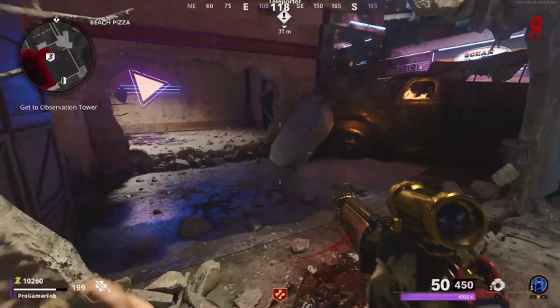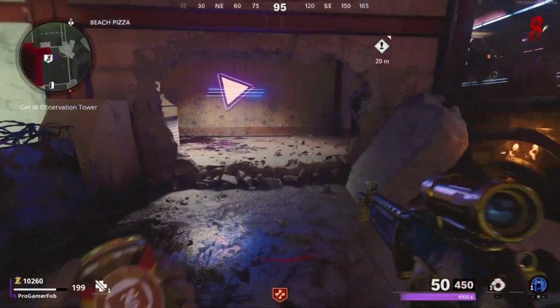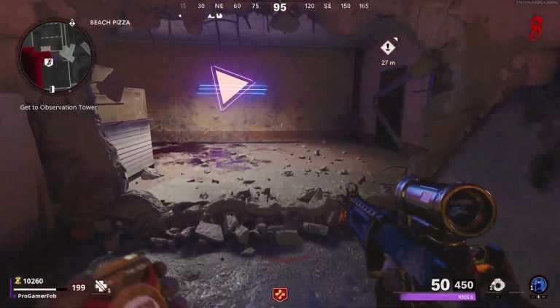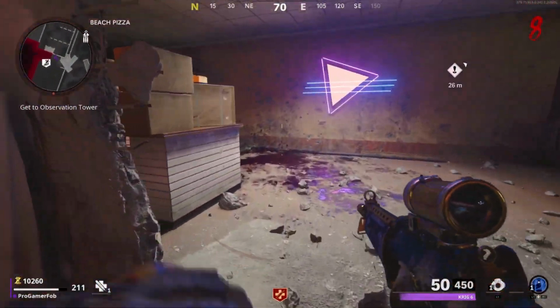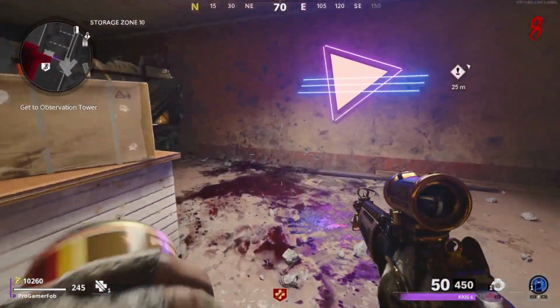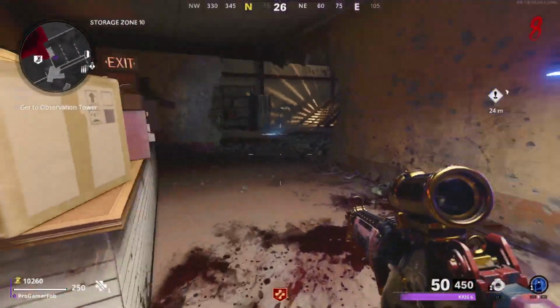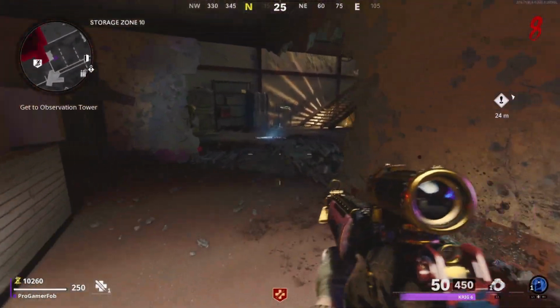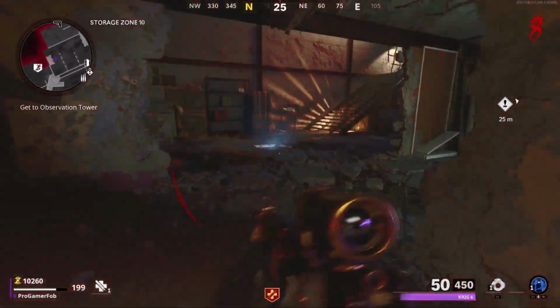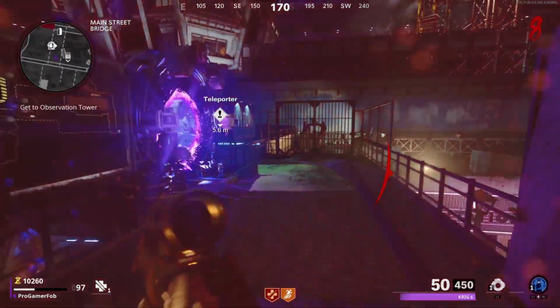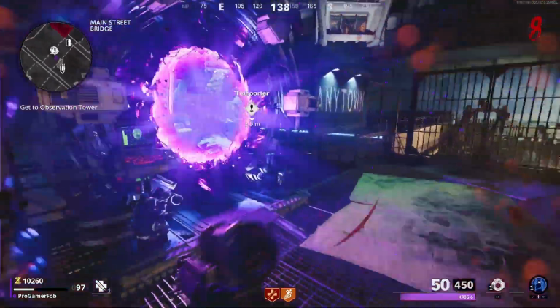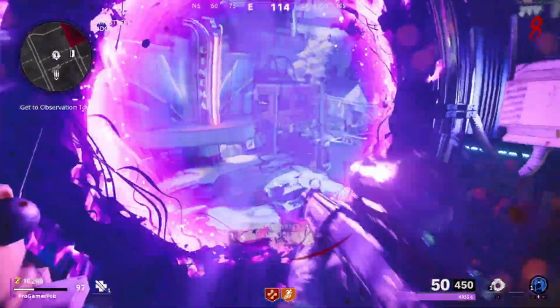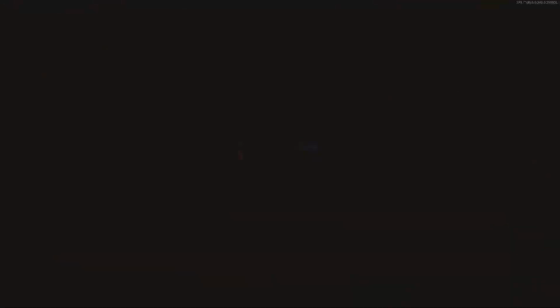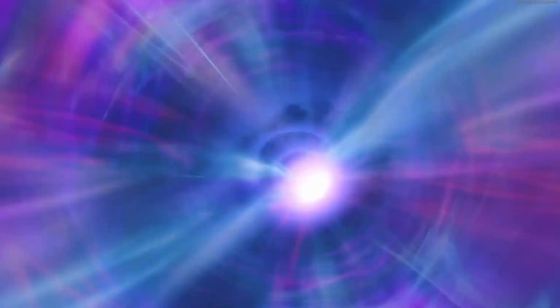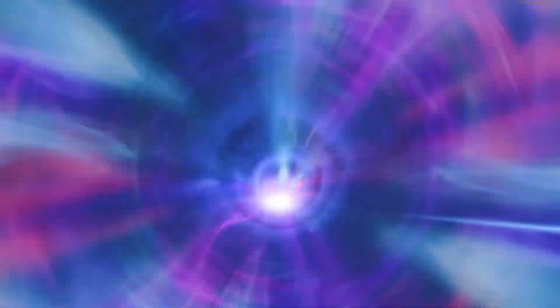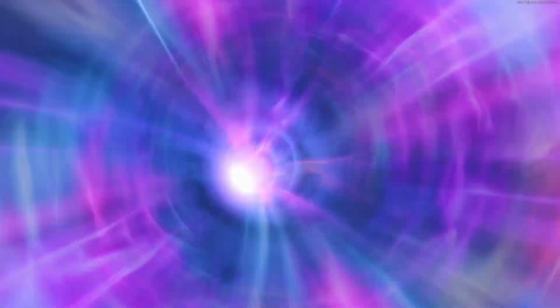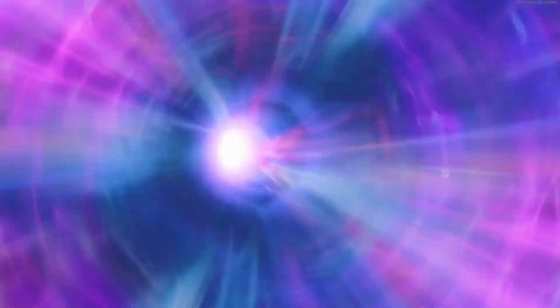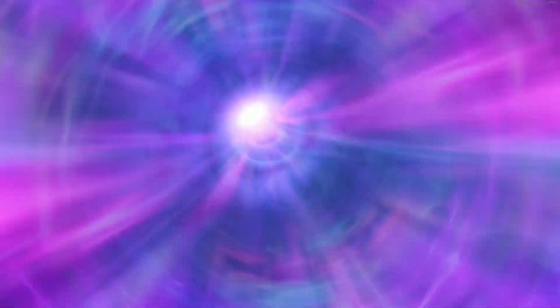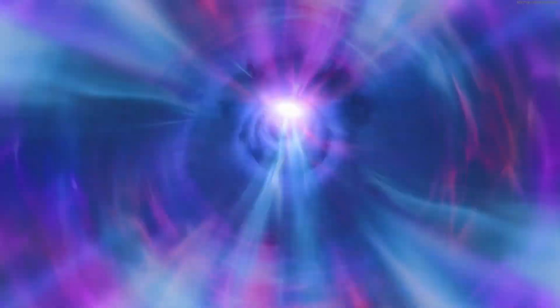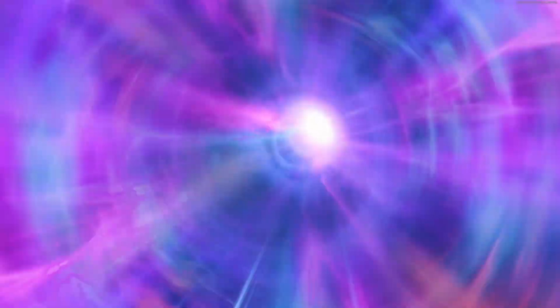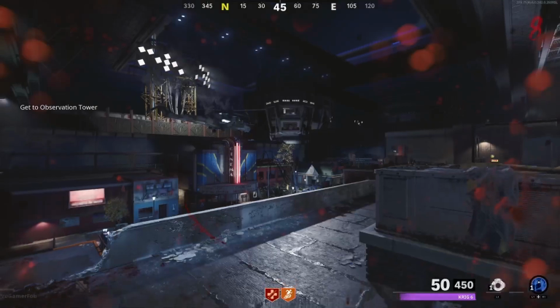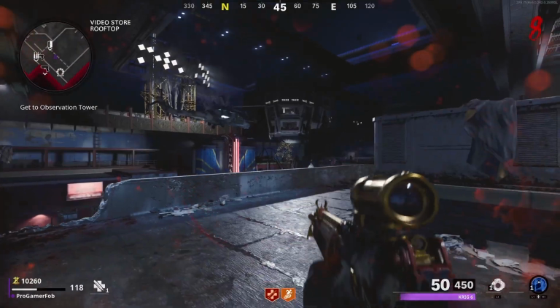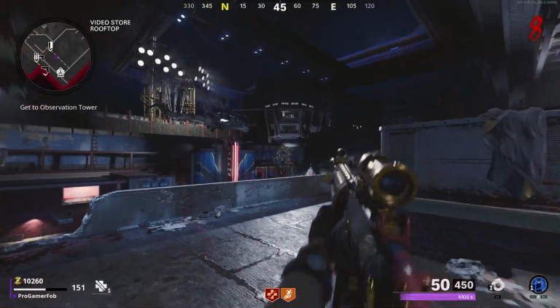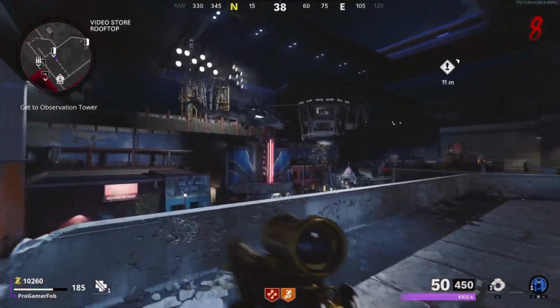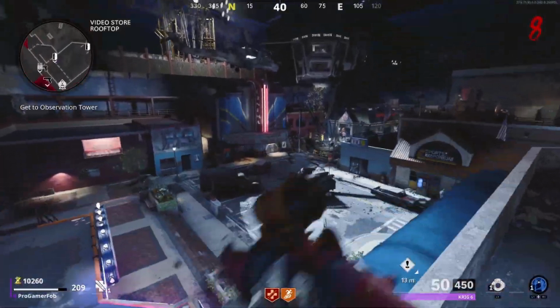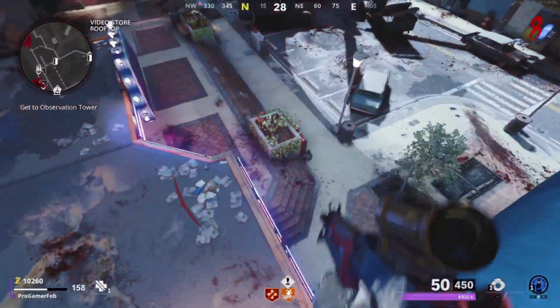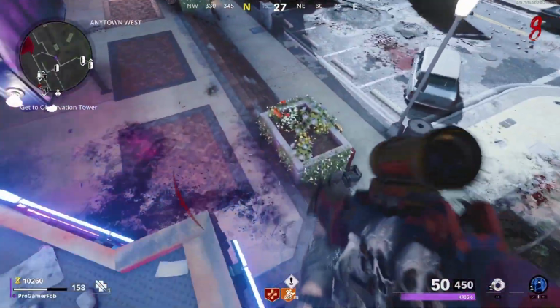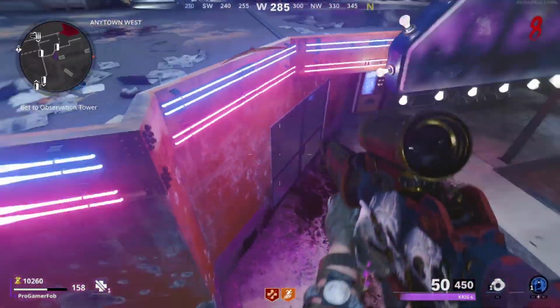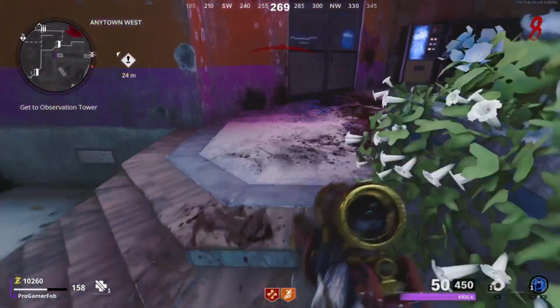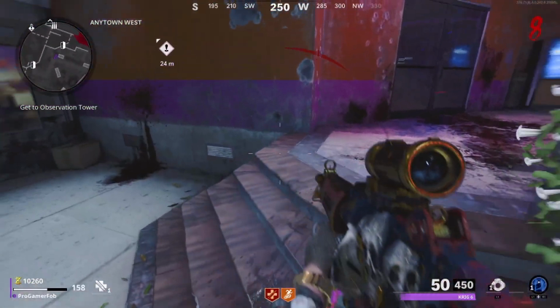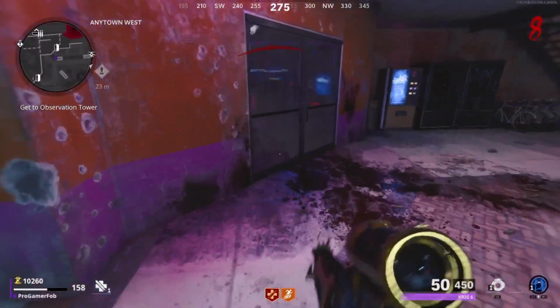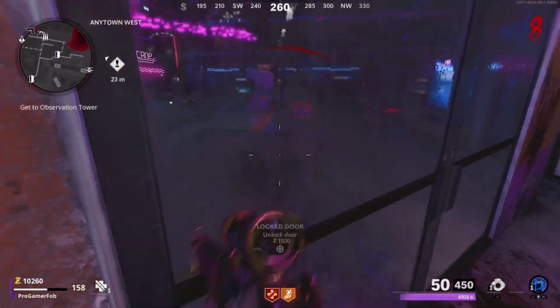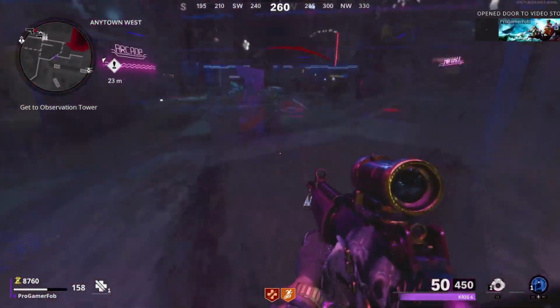After opening the door, get standing up so you can run faster, because at this point you will start to take death barrier damage. Whenever you're ready, just run up top and go into the portal. When you get to the portal you should have full health, so you'll have enough time to jump down and open up this door.